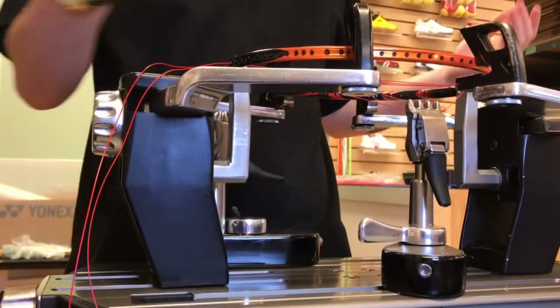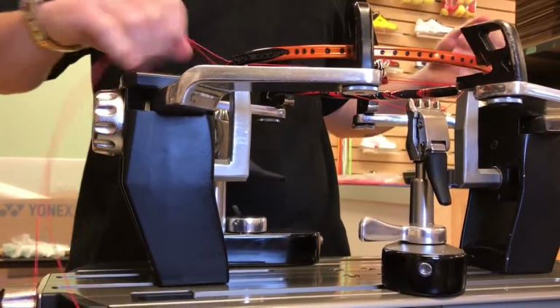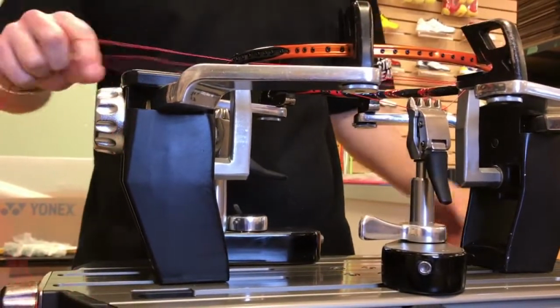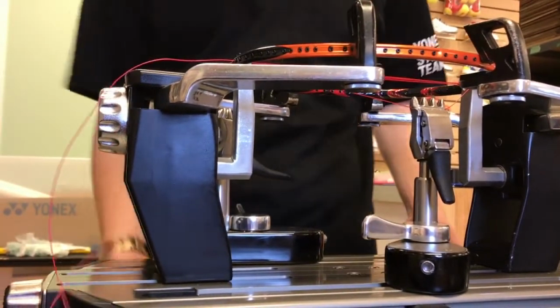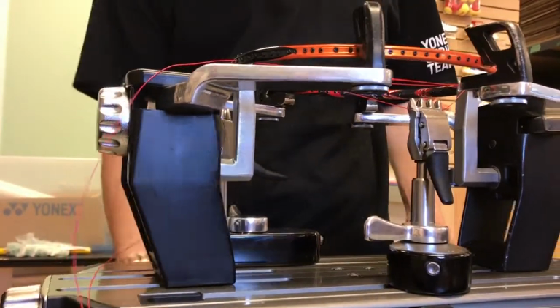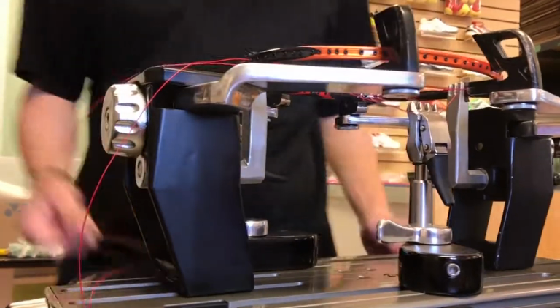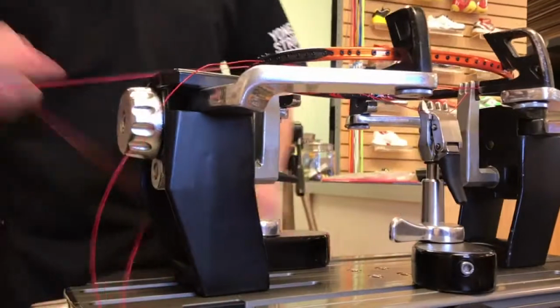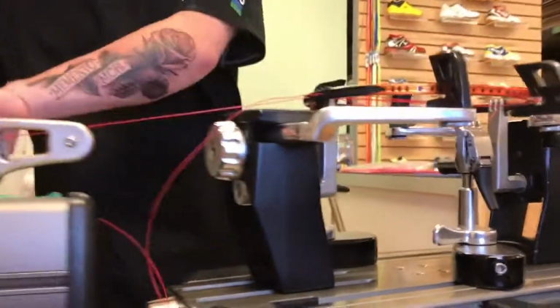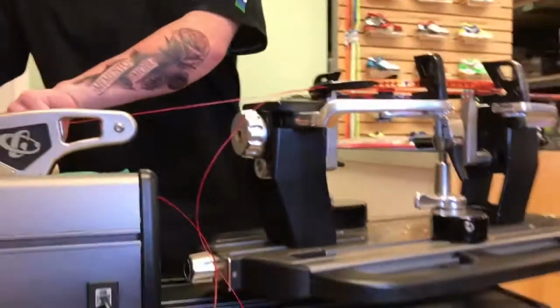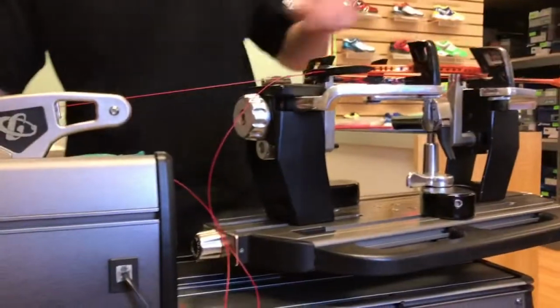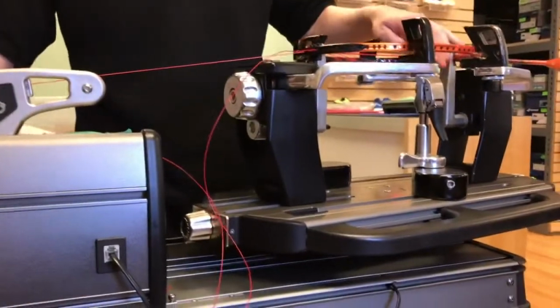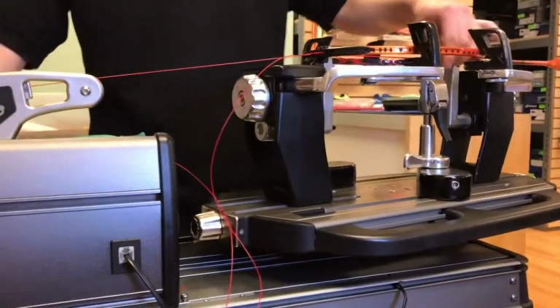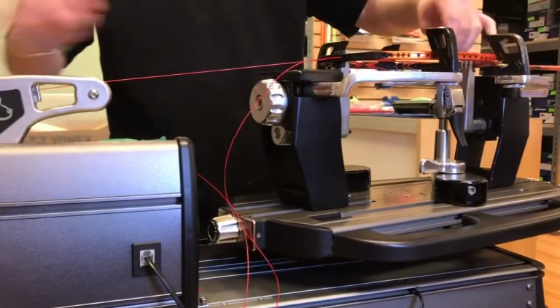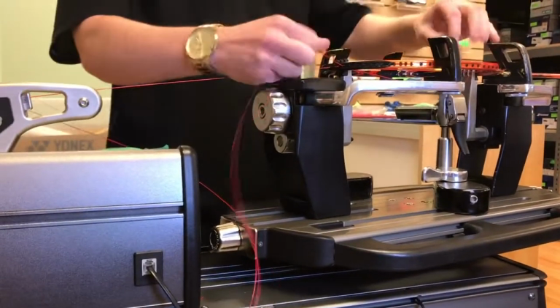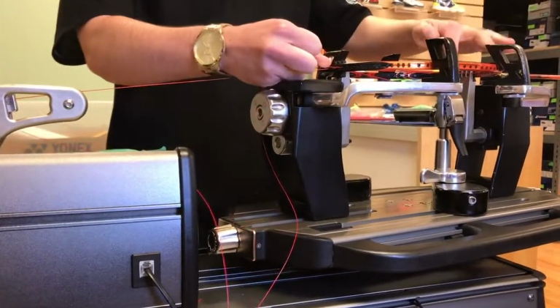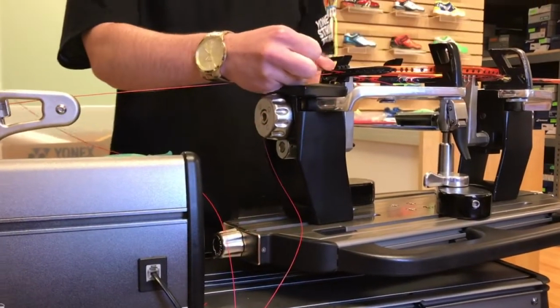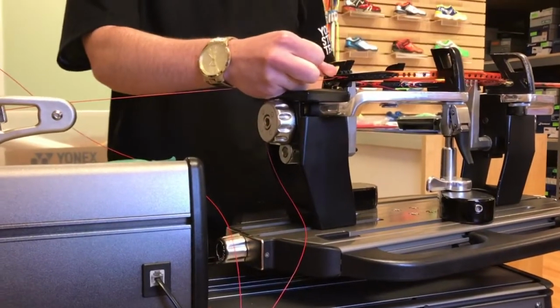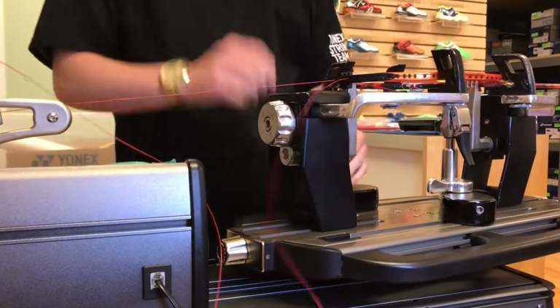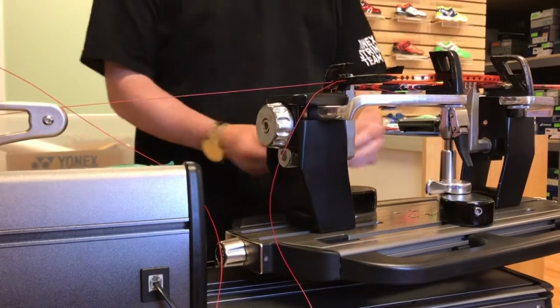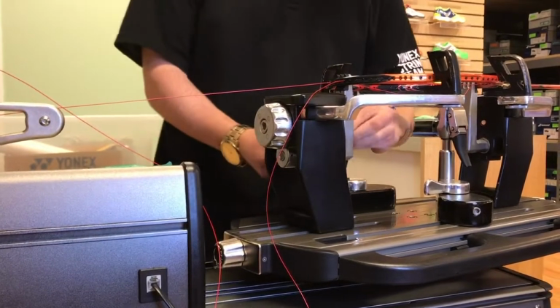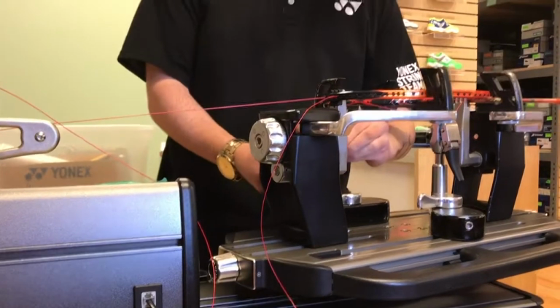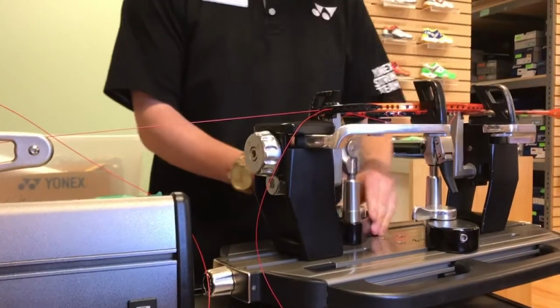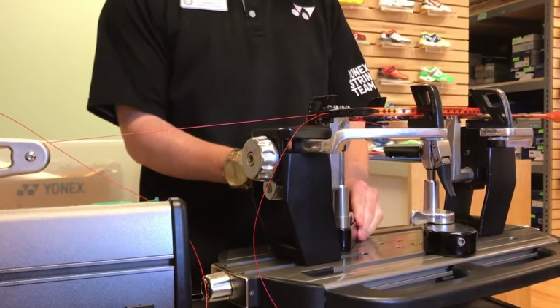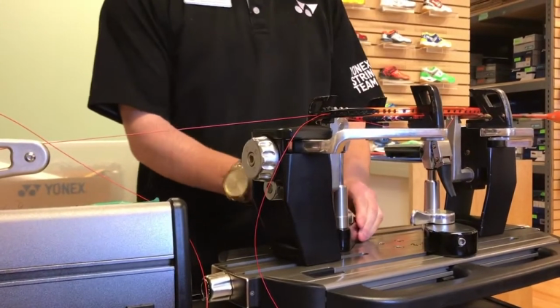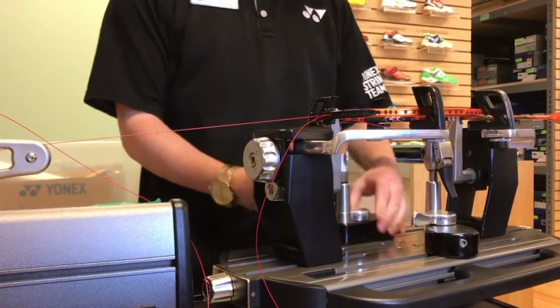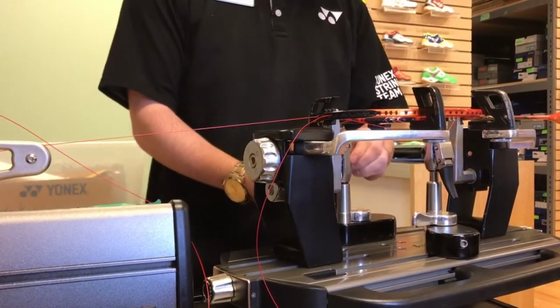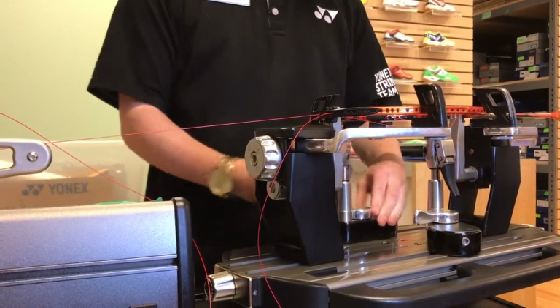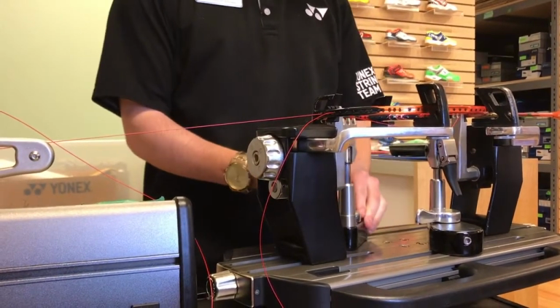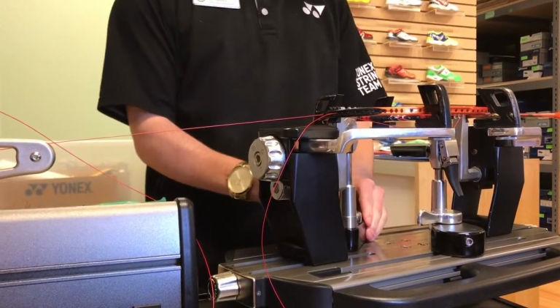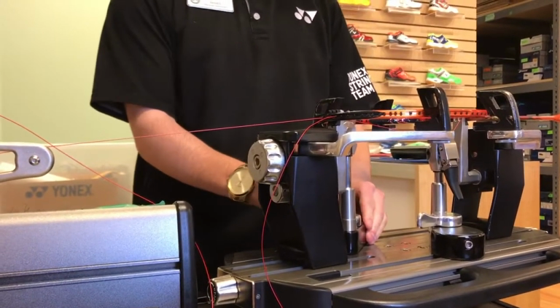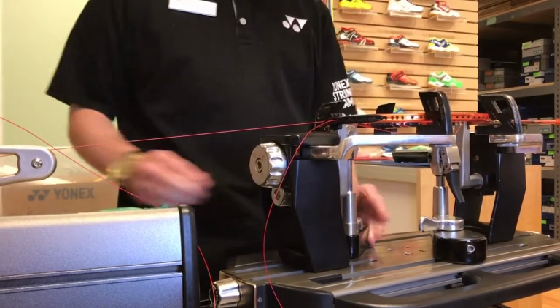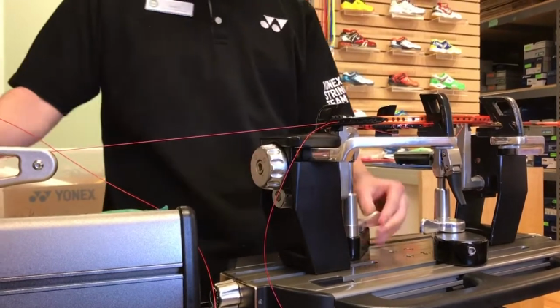If it does, it's fine, because when you tension it, it's still going to stay down on this one right here. It'll go back up once you tension down.